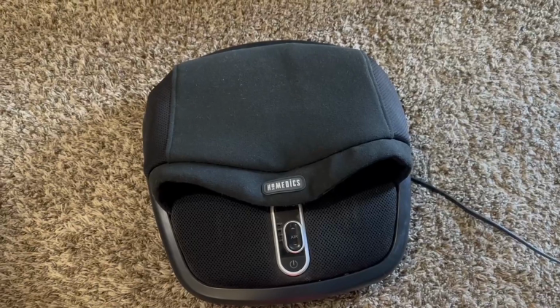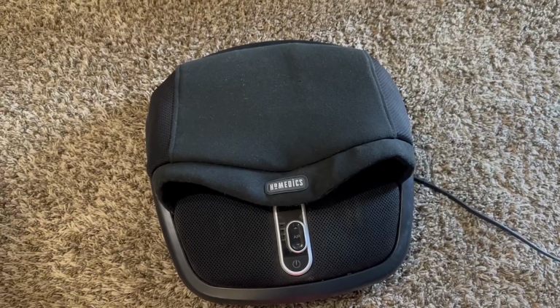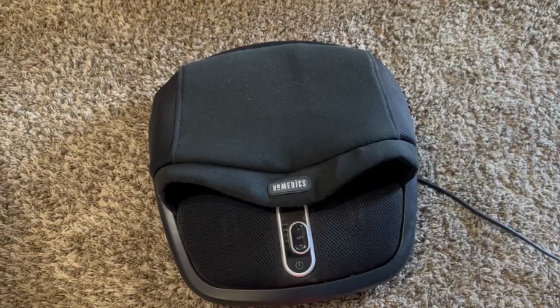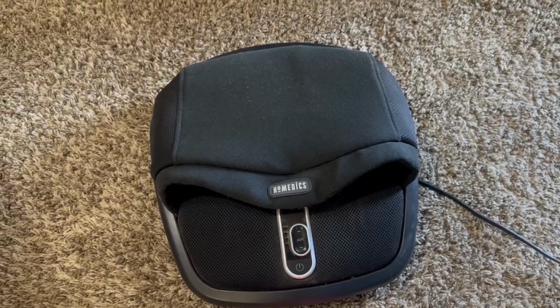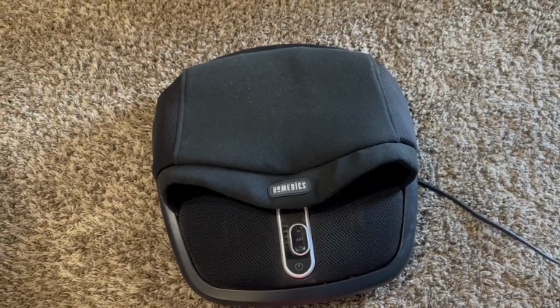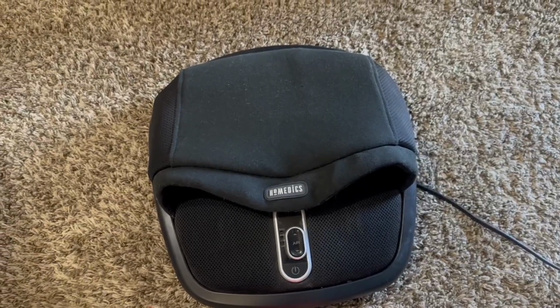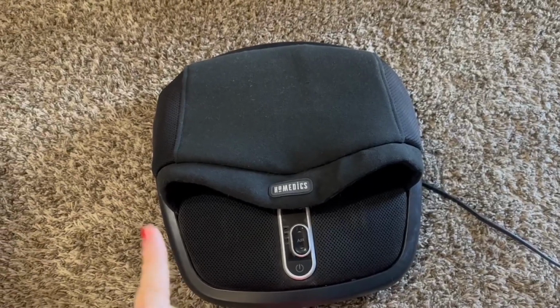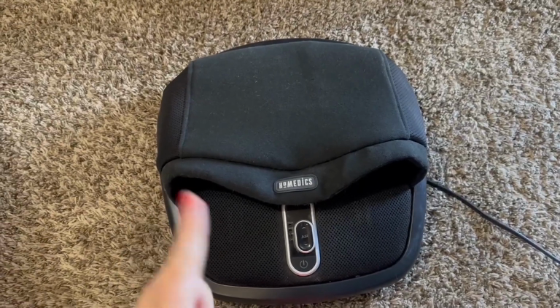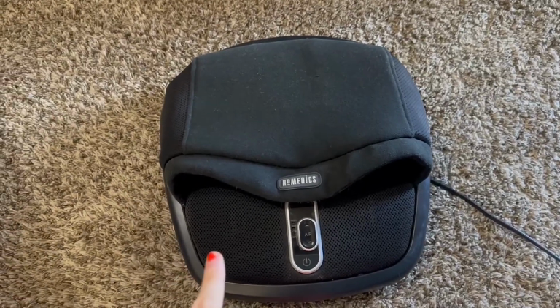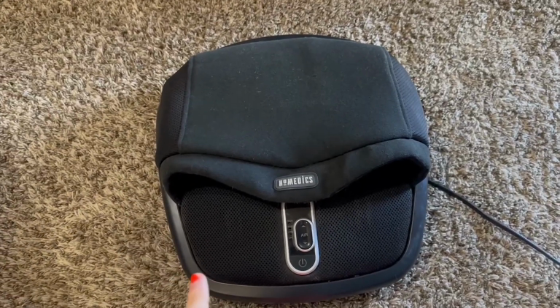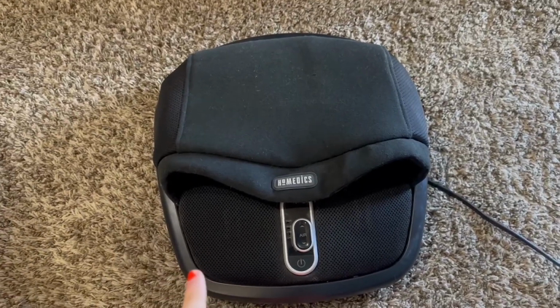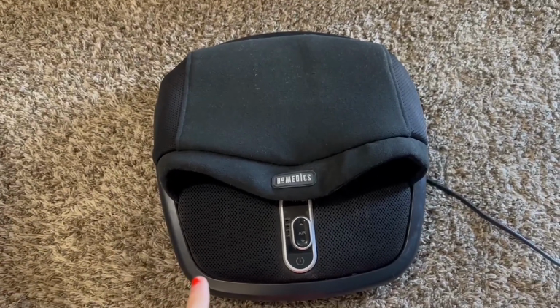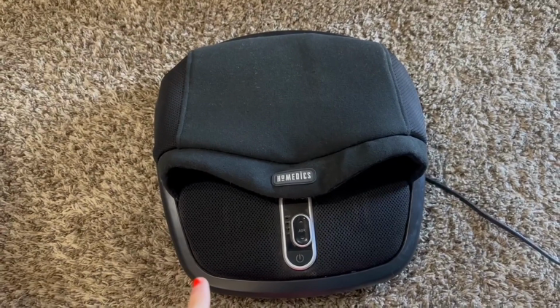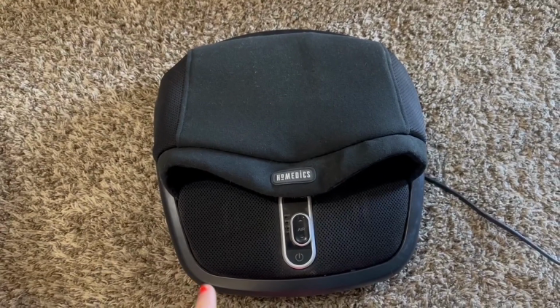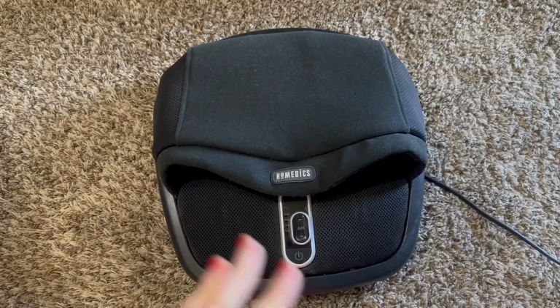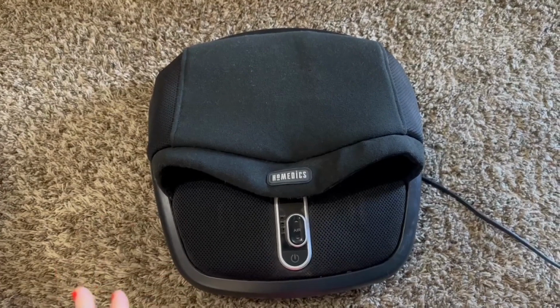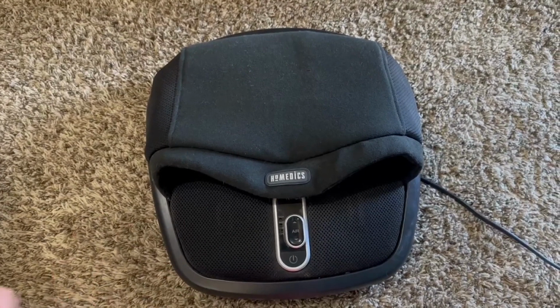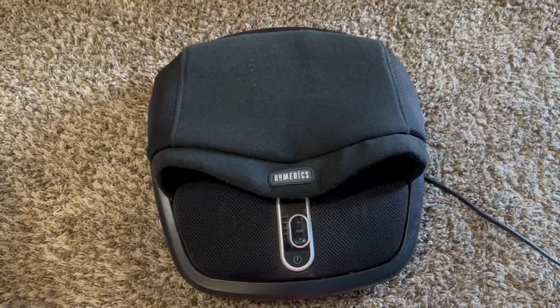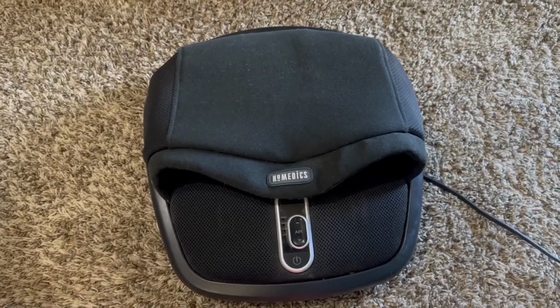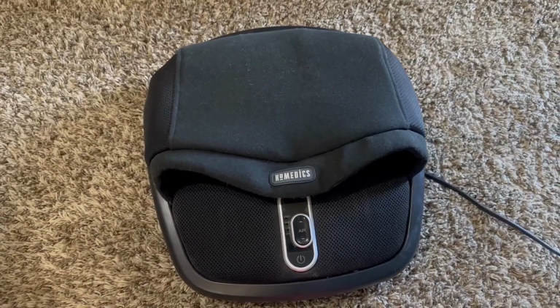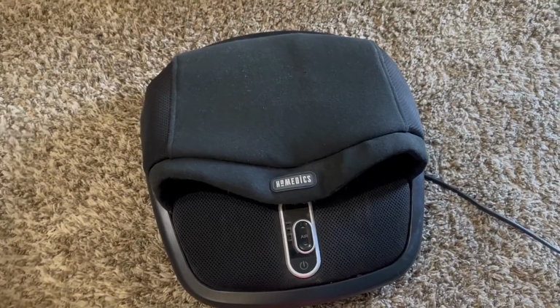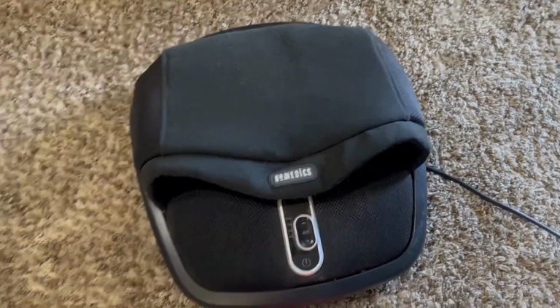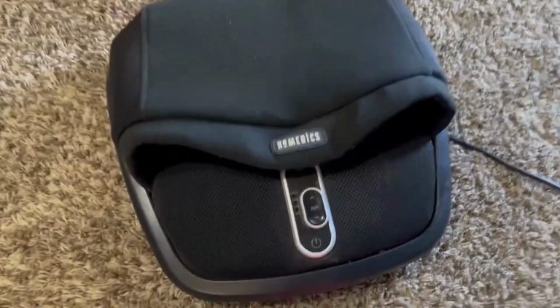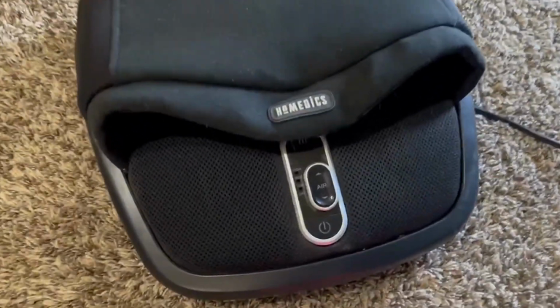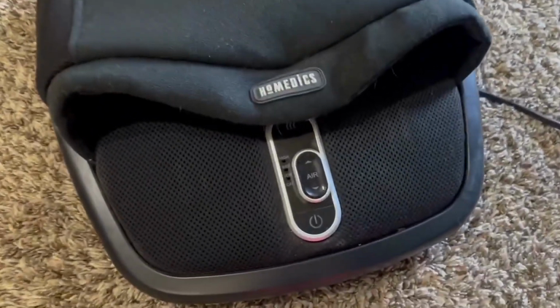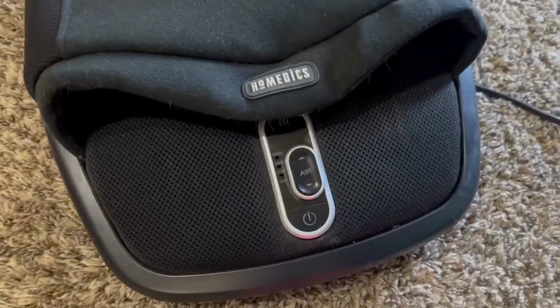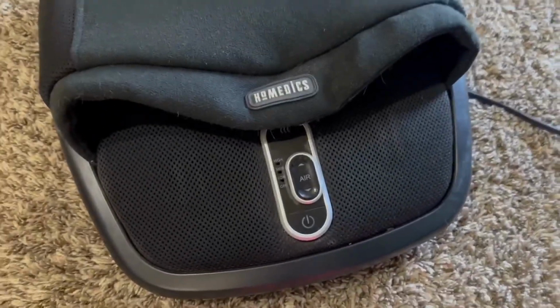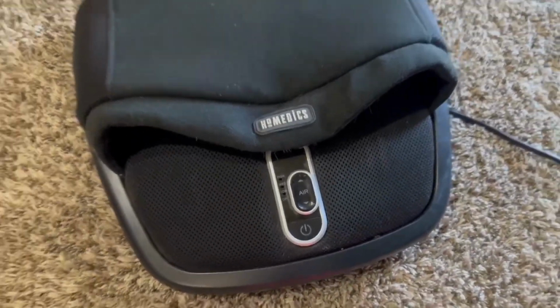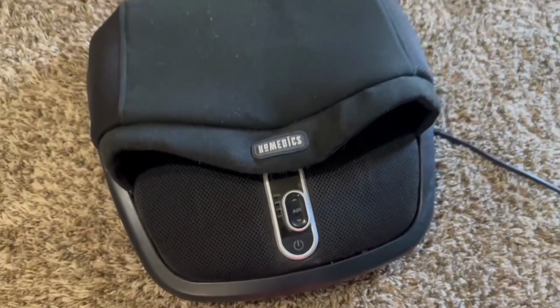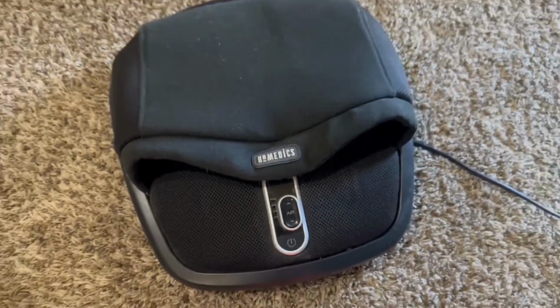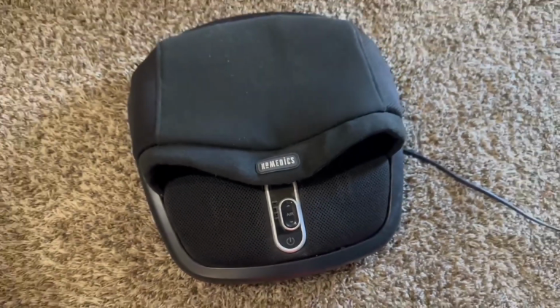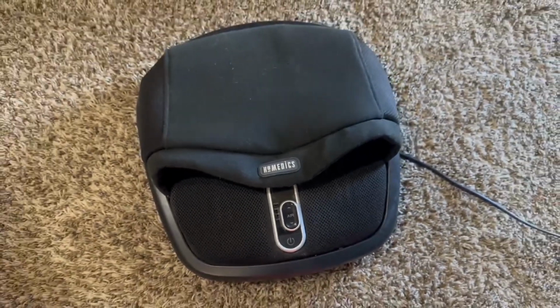We have loved our Homedics foot massager for over two years now, so I'm going to tell you what we love about it and give you a full honest review so you can decide if you want one yourself.